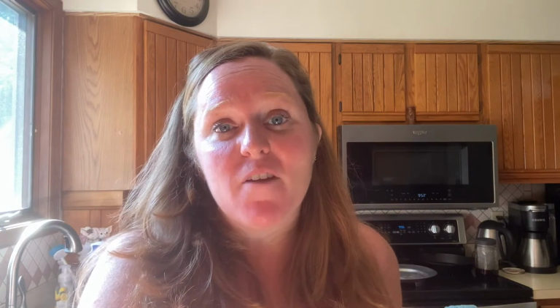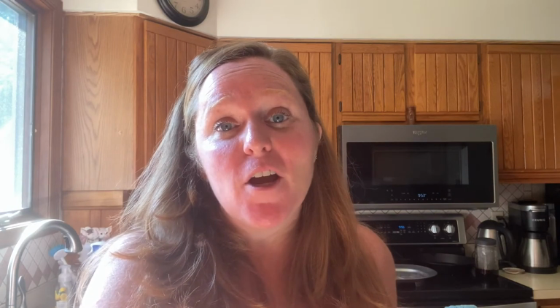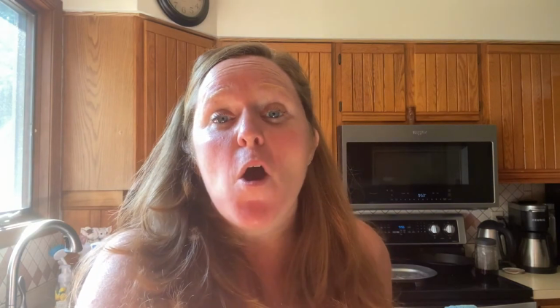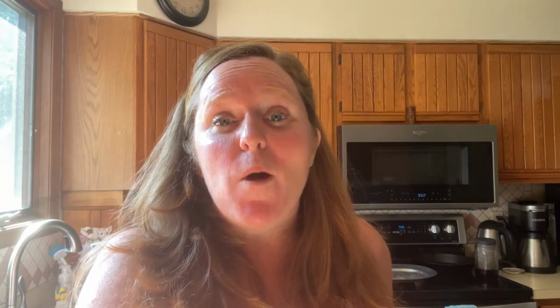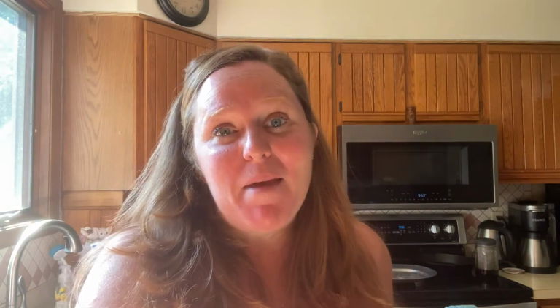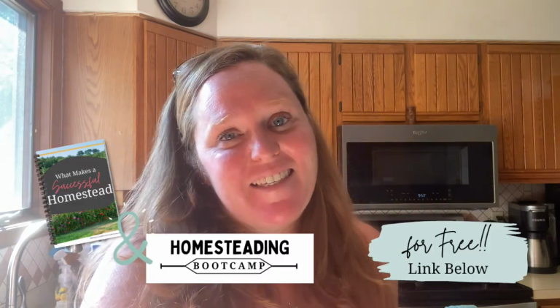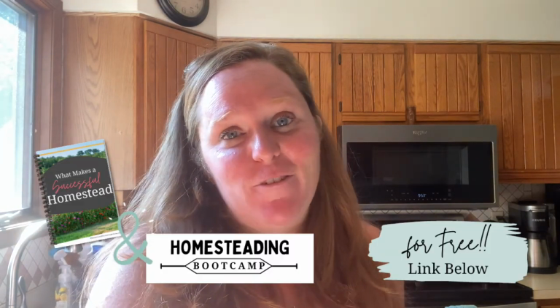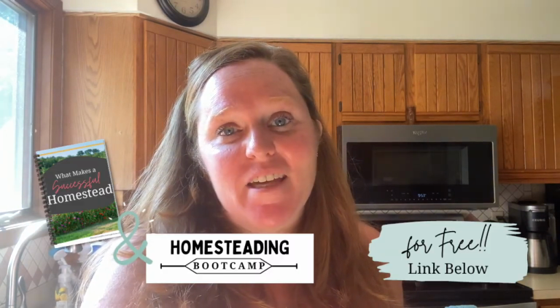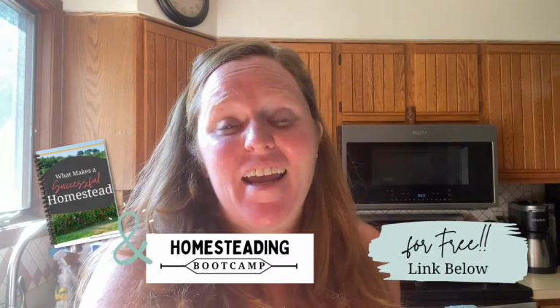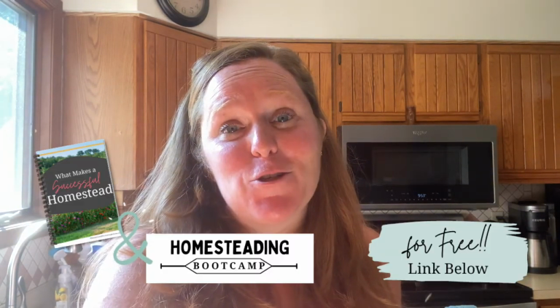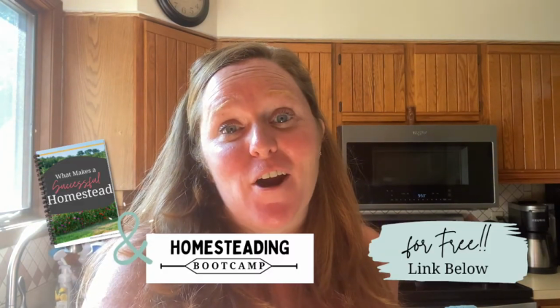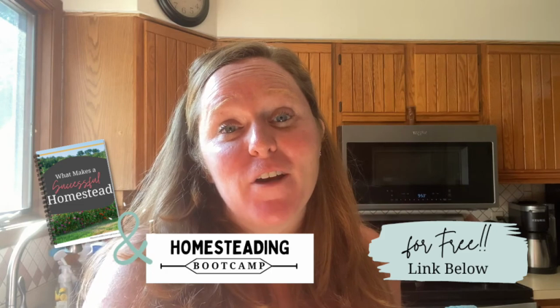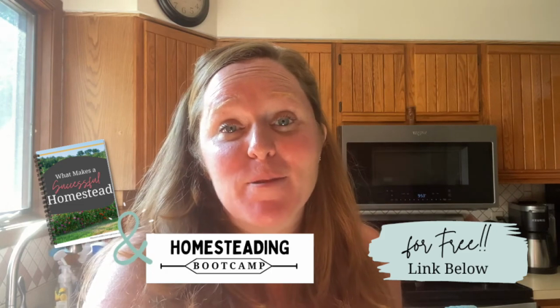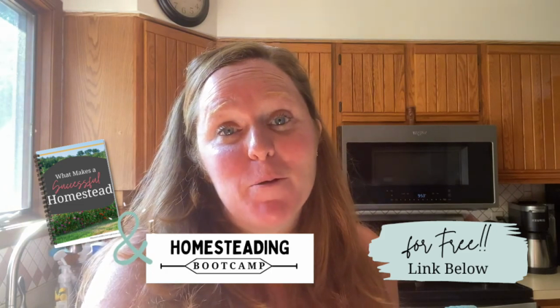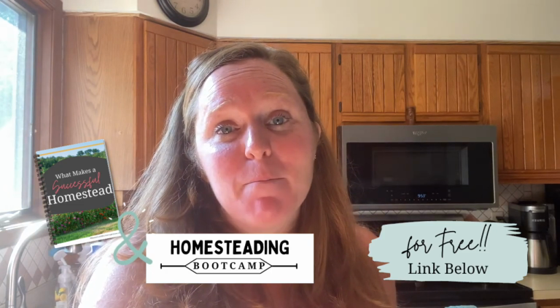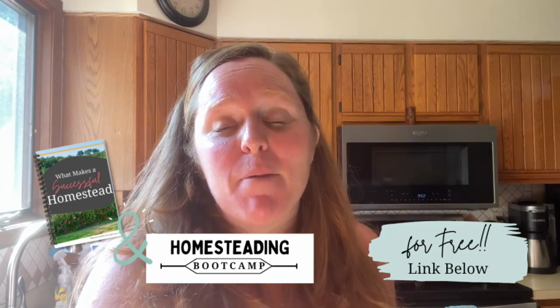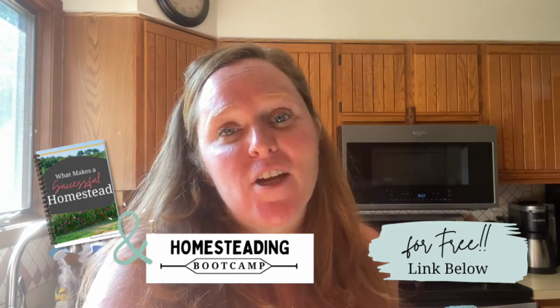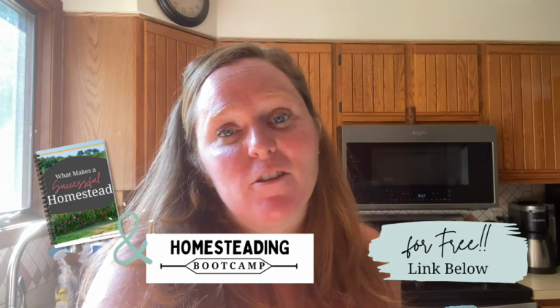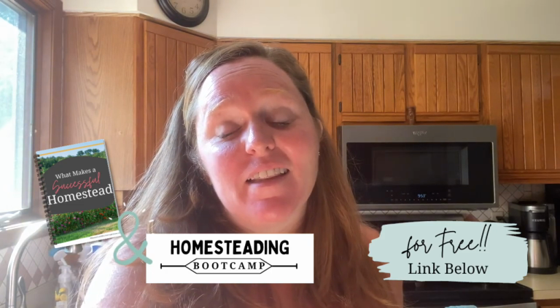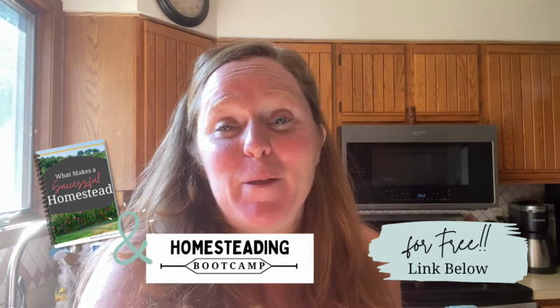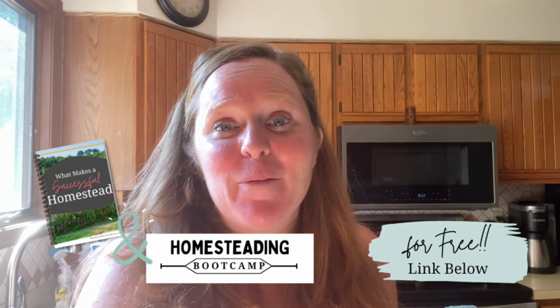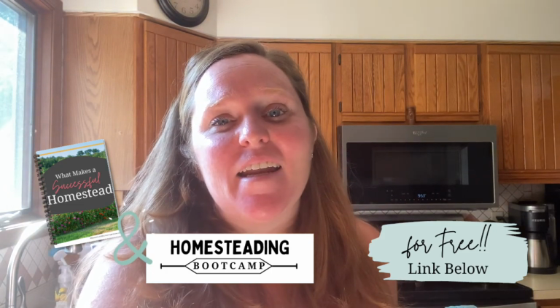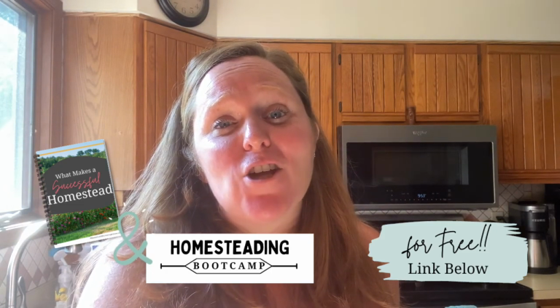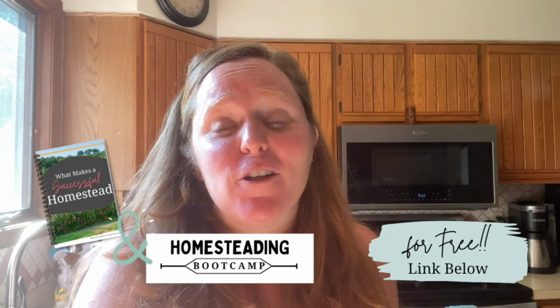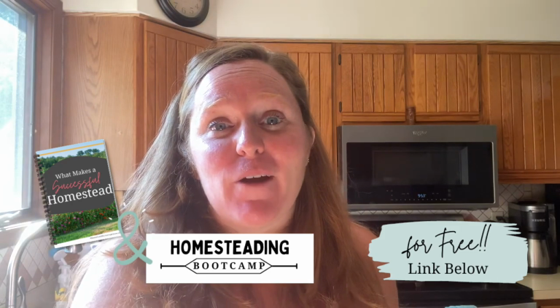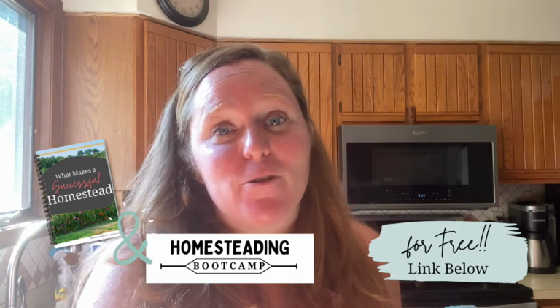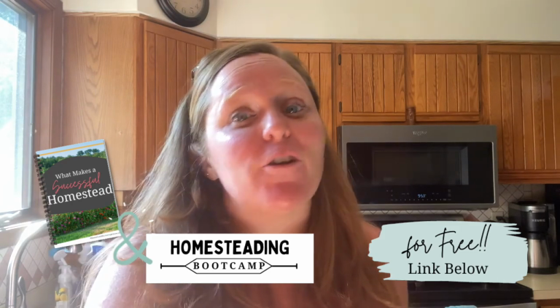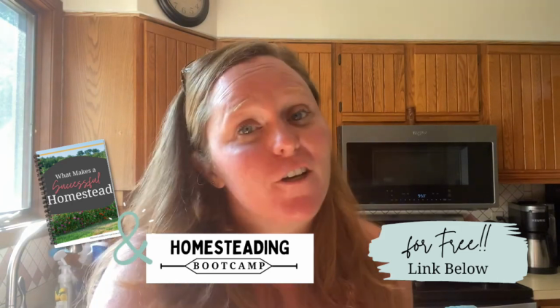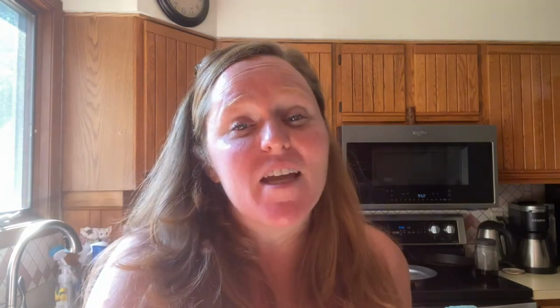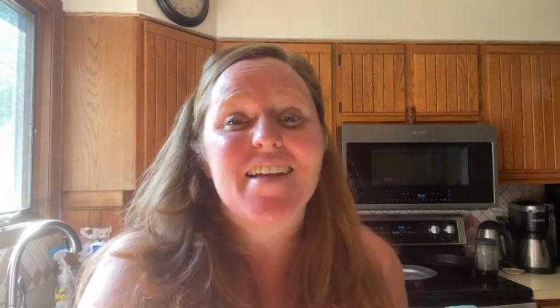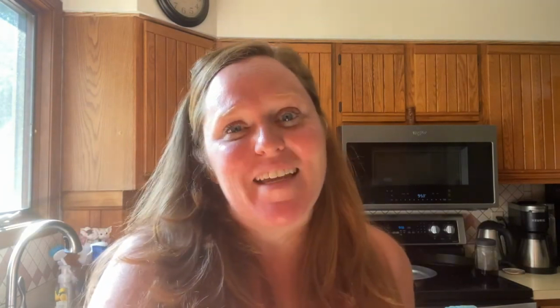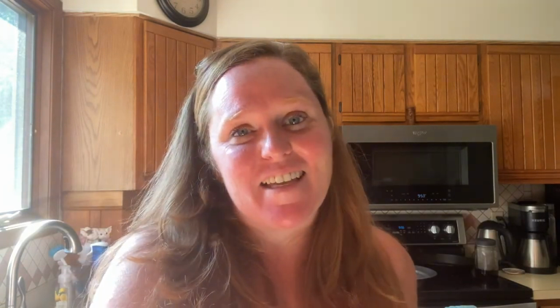If you want to know what makes a successful homestead and join our free homesteading boot camp, make sure you check out the link below. It is chocked full of great resources for you to start your homestead and make it successful.